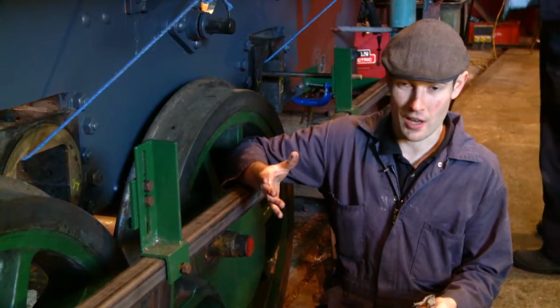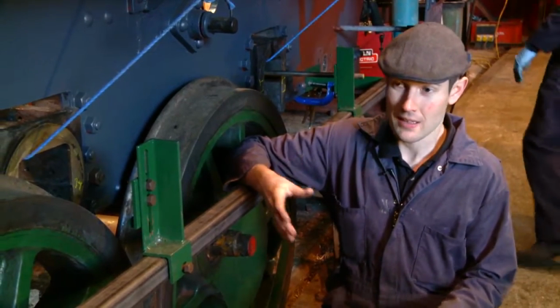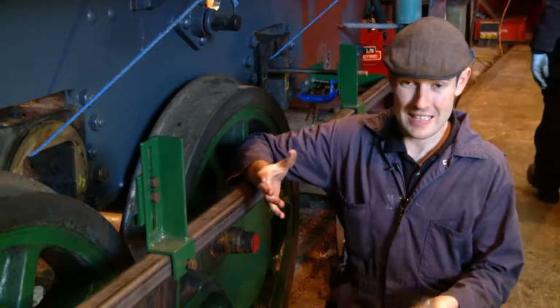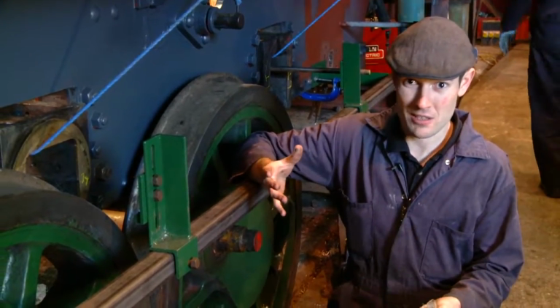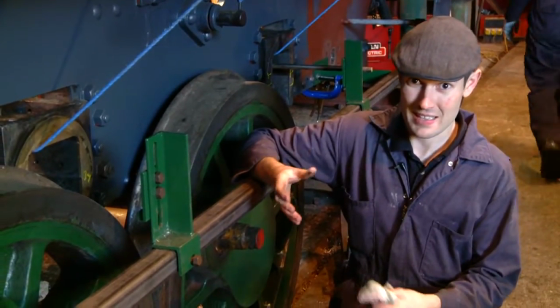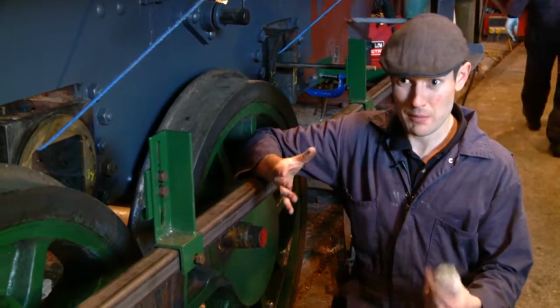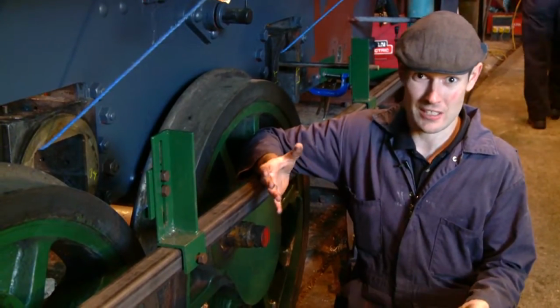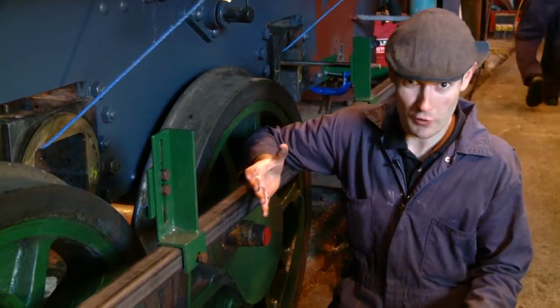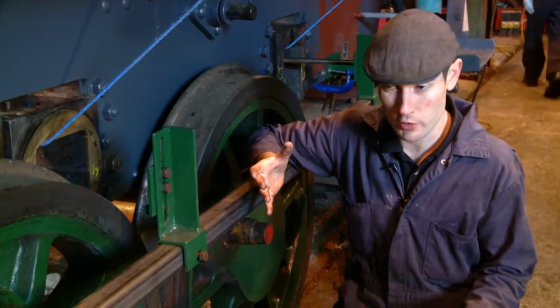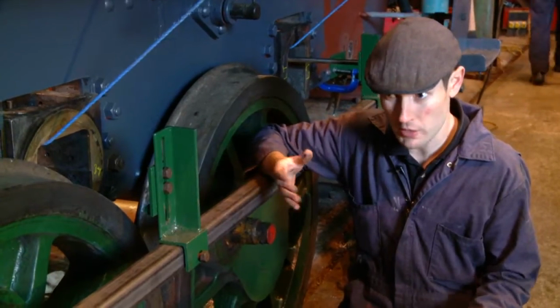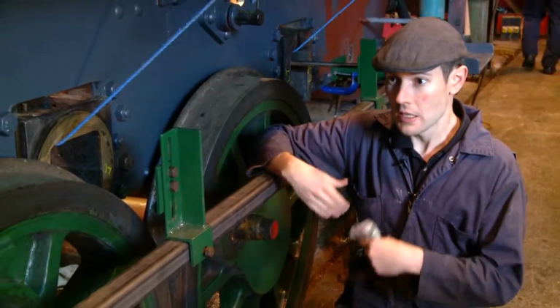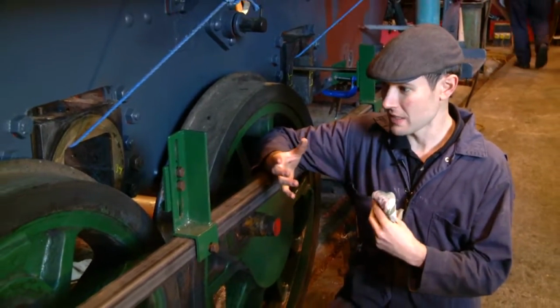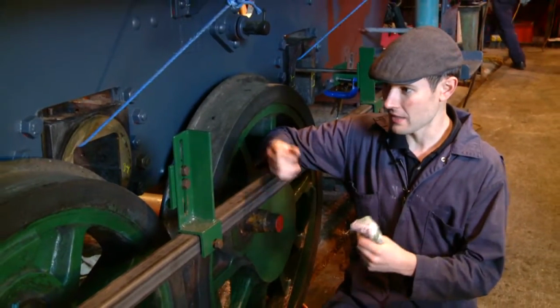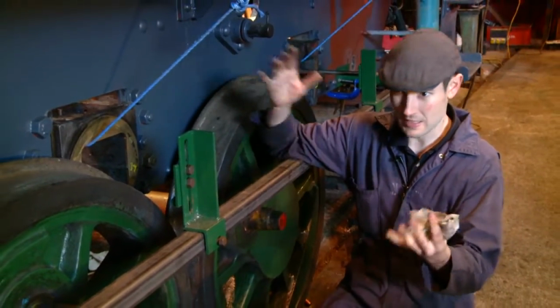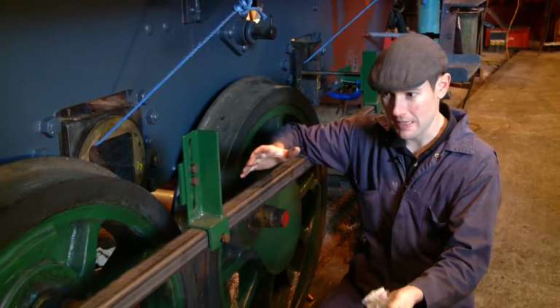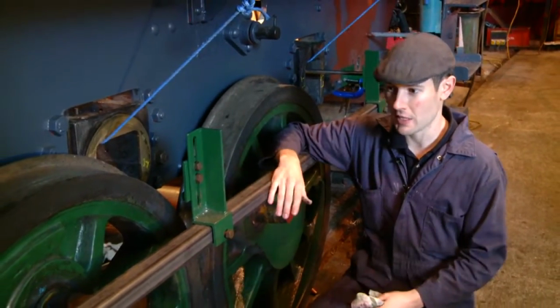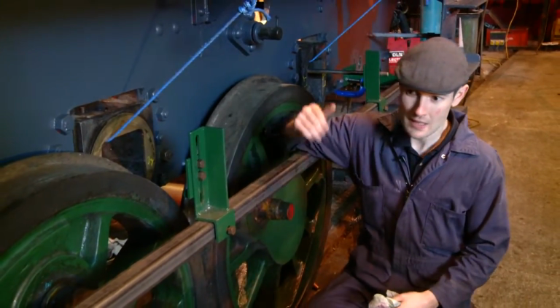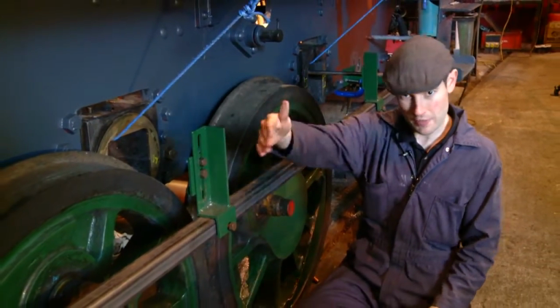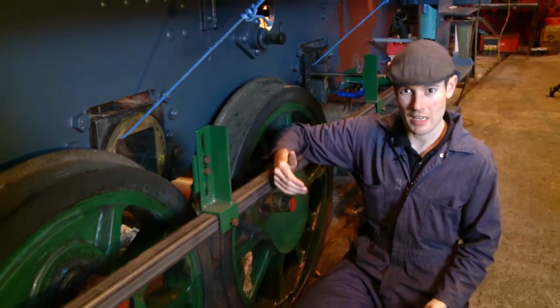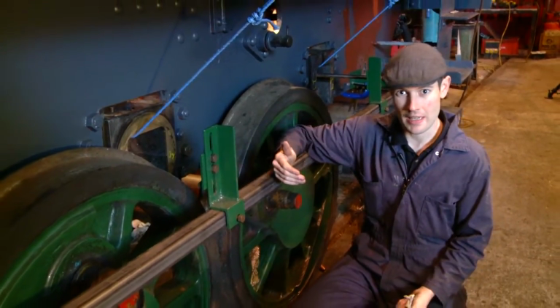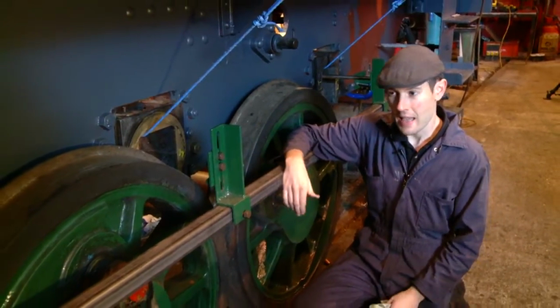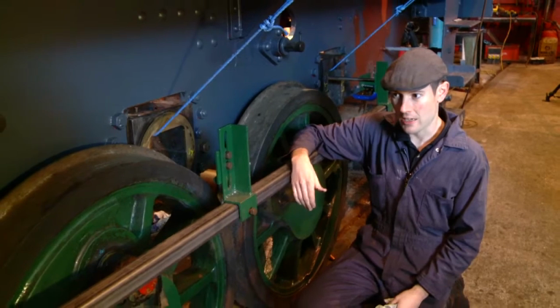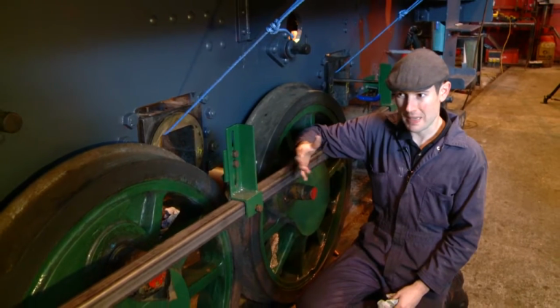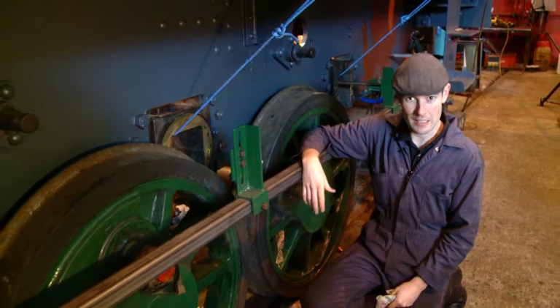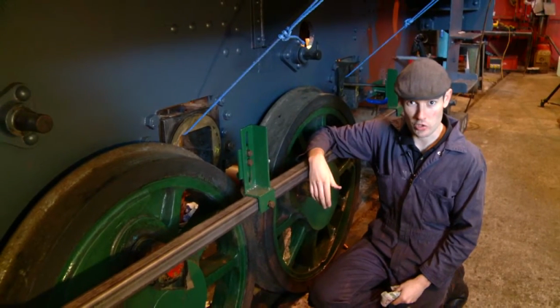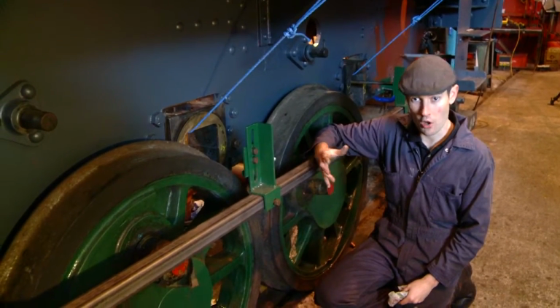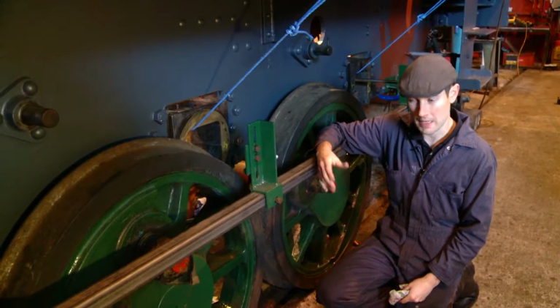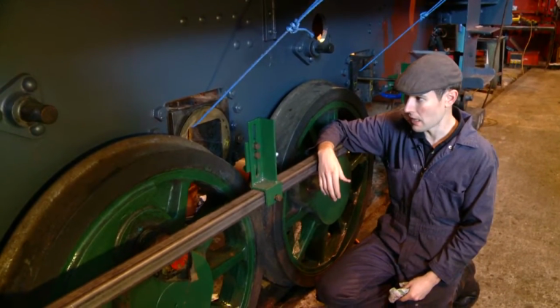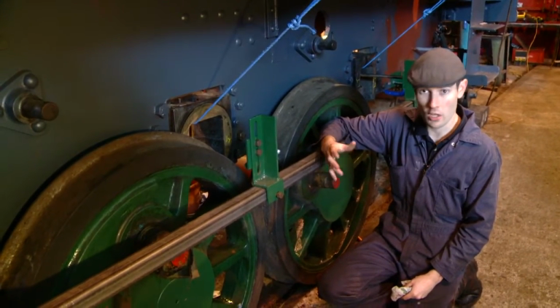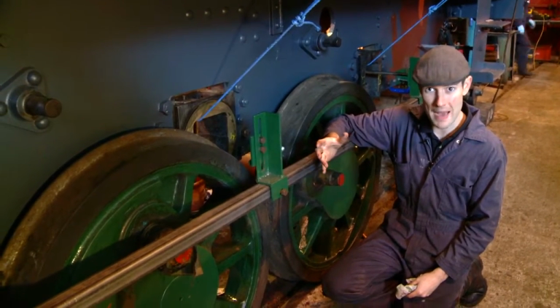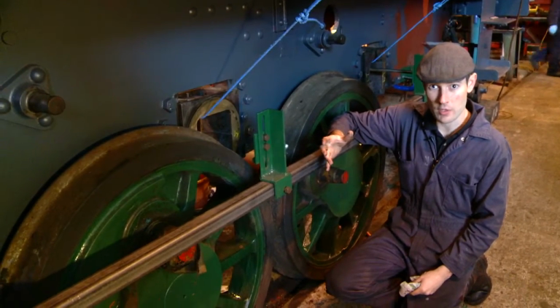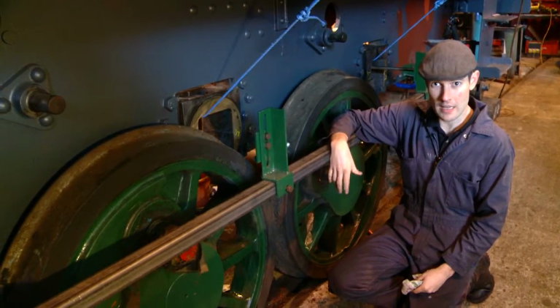As these are castings and as everything is quite old and original, we want to avoid any damage like that. Any such damage is pretty much catastrophic for the locomotive and would entail disassembling everything again, having to realign it — basically costing a lot of money and many man hours.